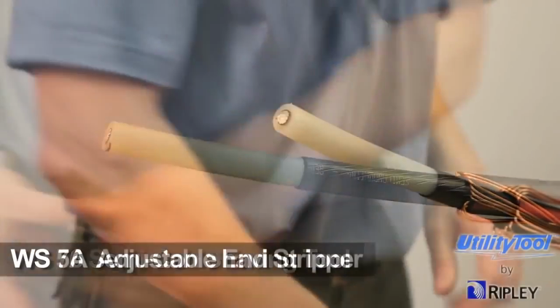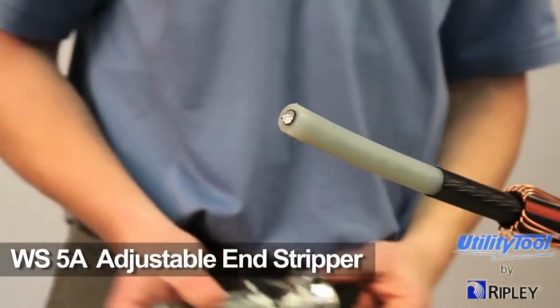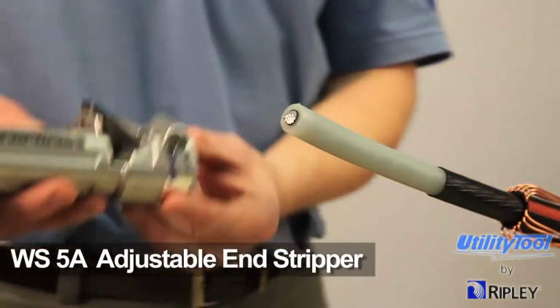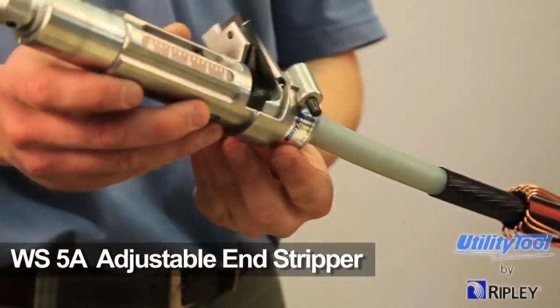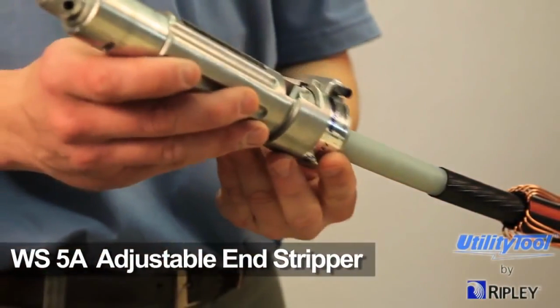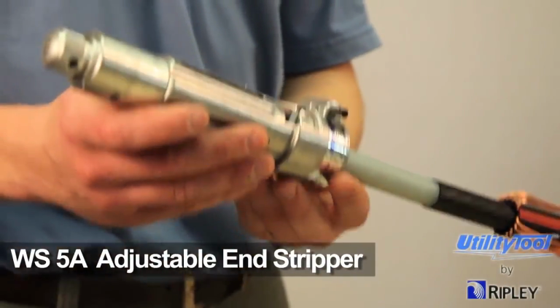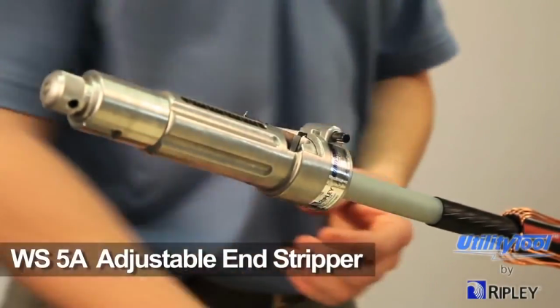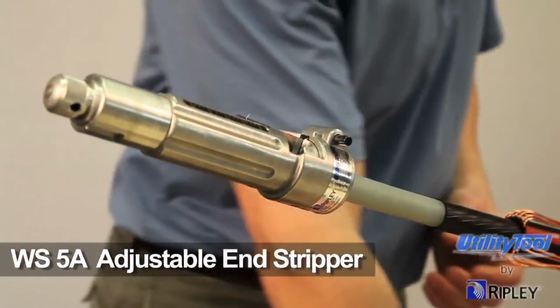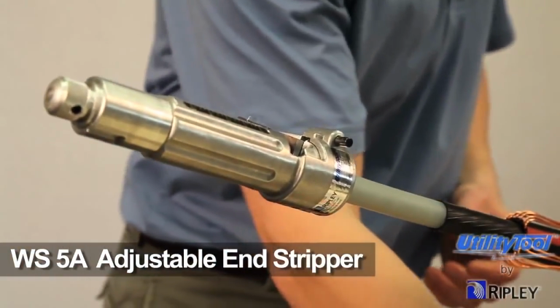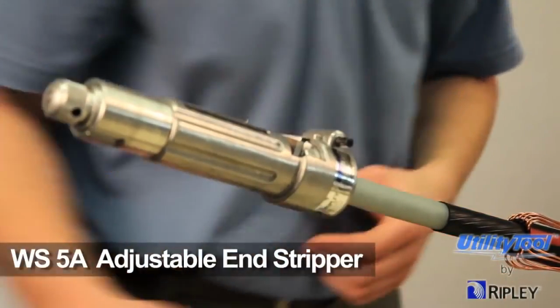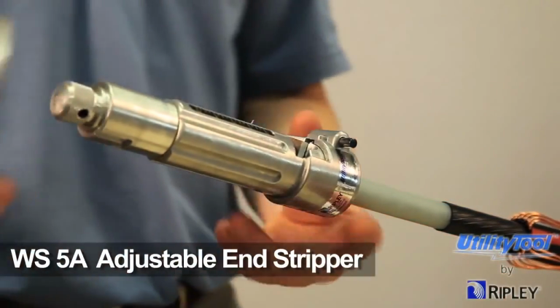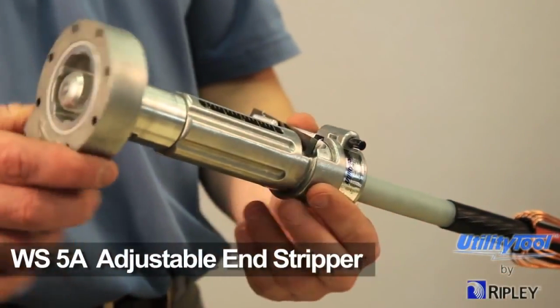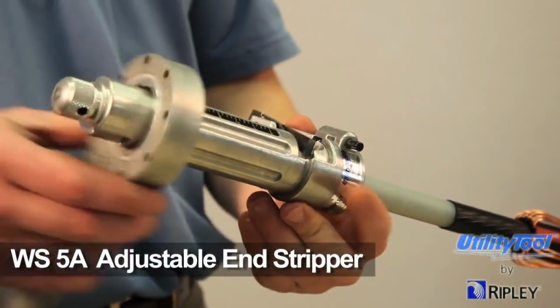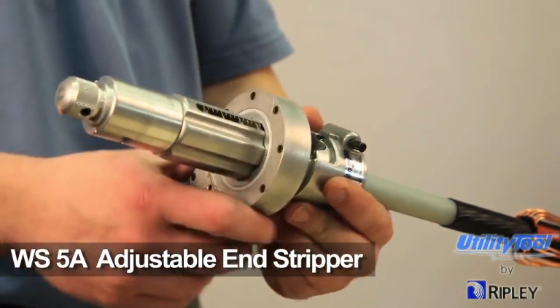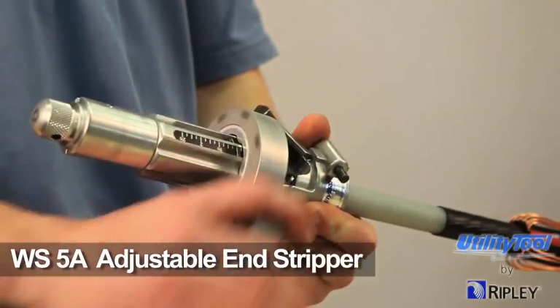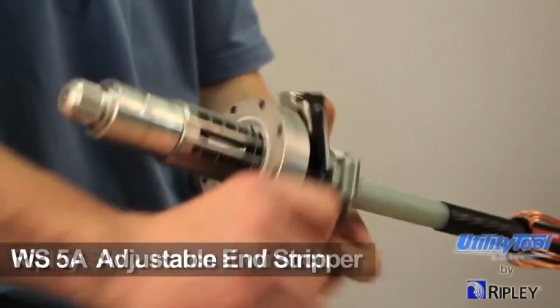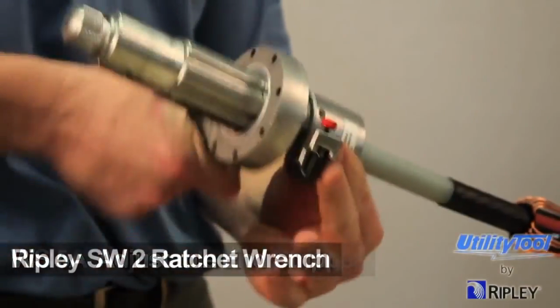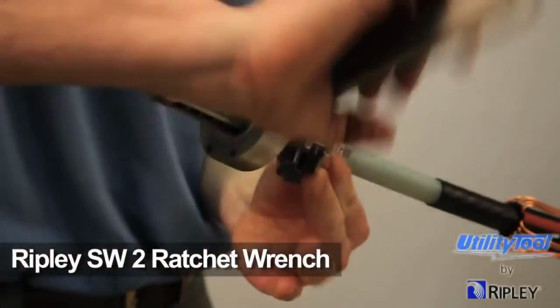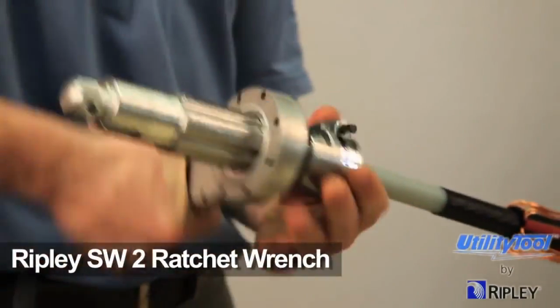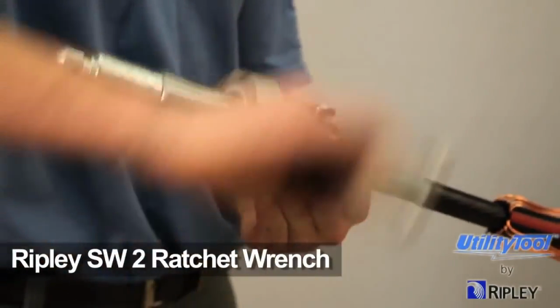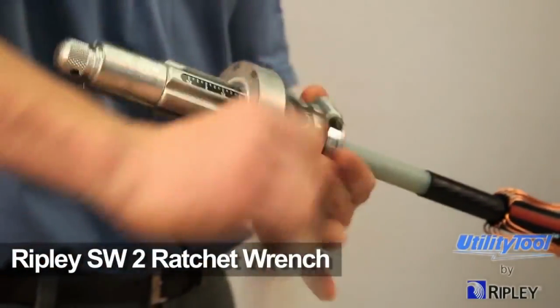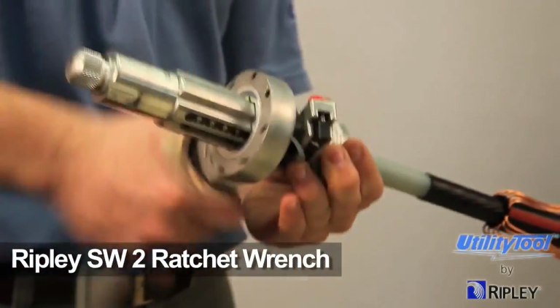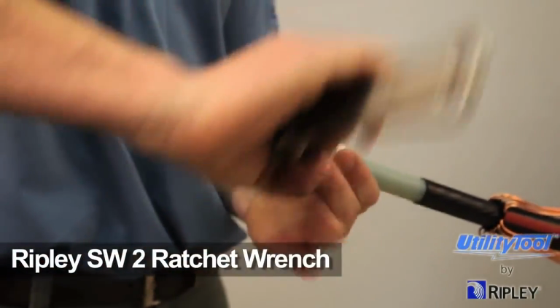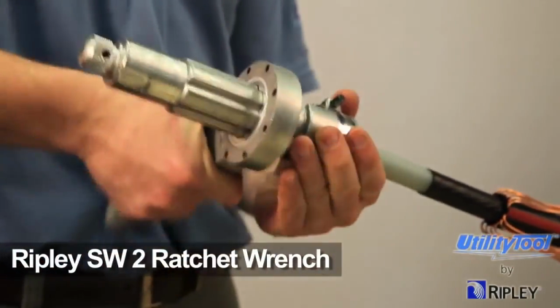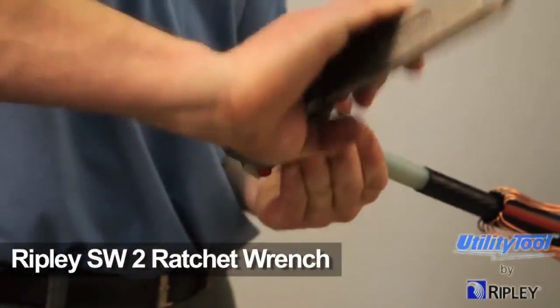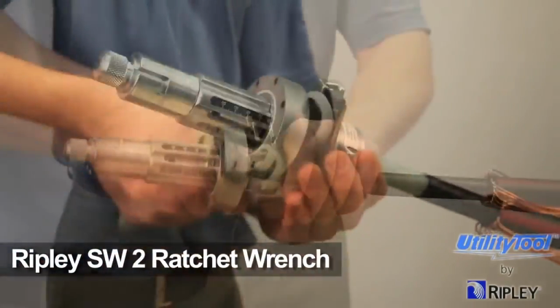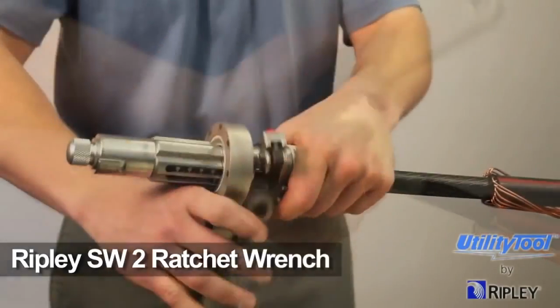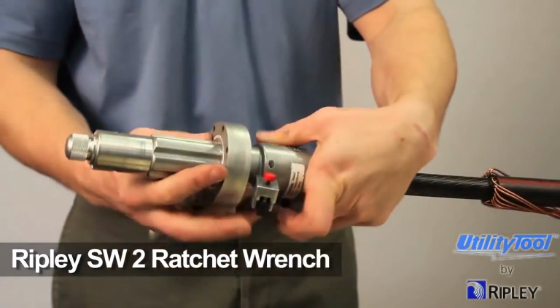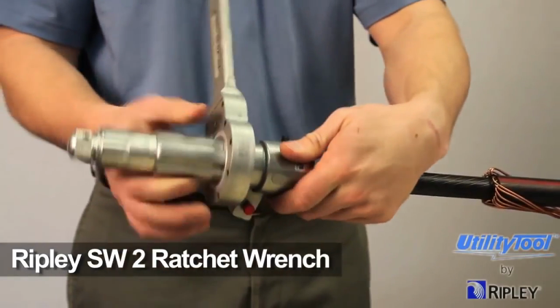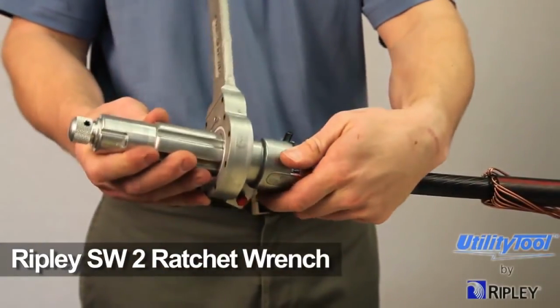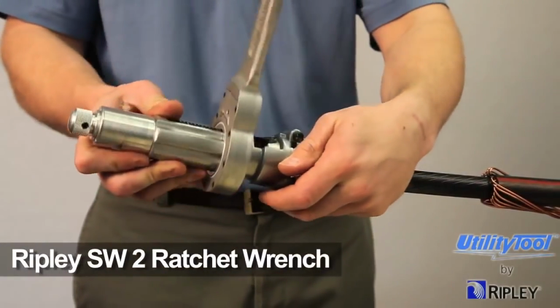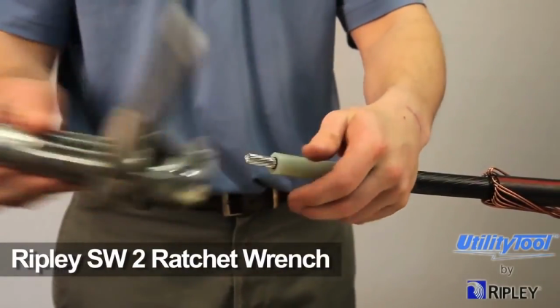Use the WS5A tool with correct bushing to end strip the cable. Then, use the Ripley SW2 ratchet wrench for leverage to strip the insulation, exposing the cable end.